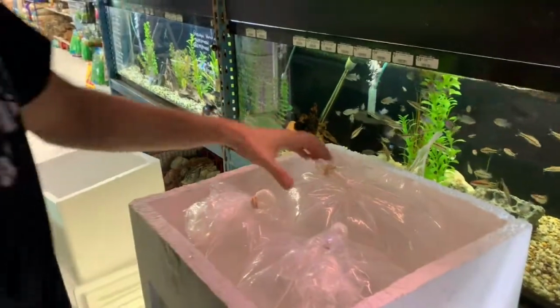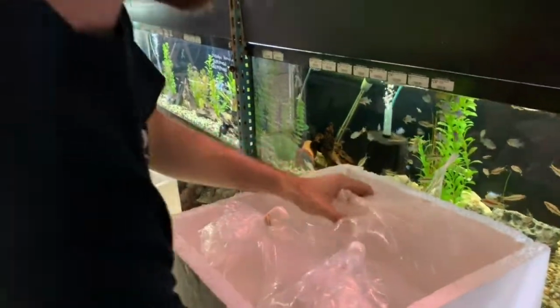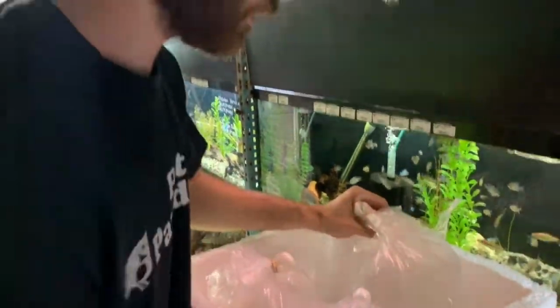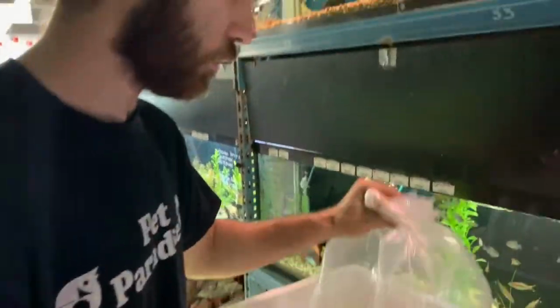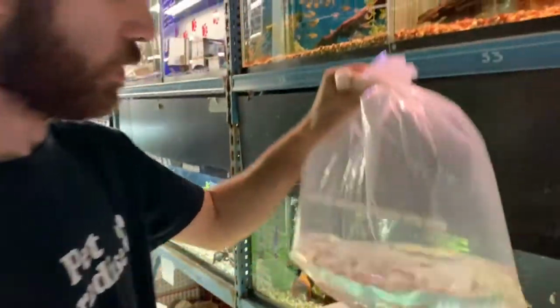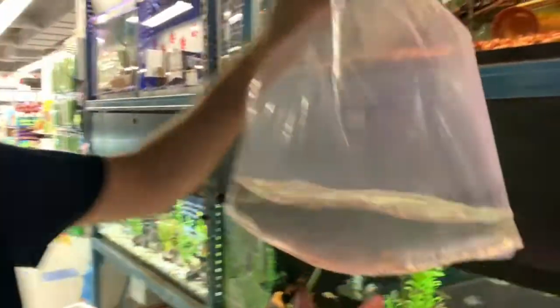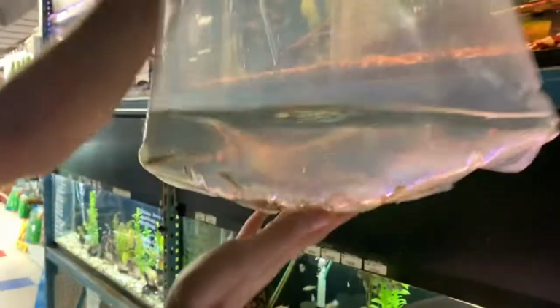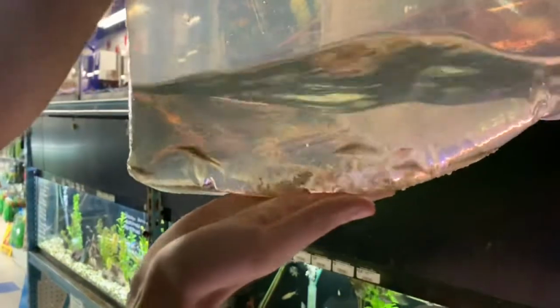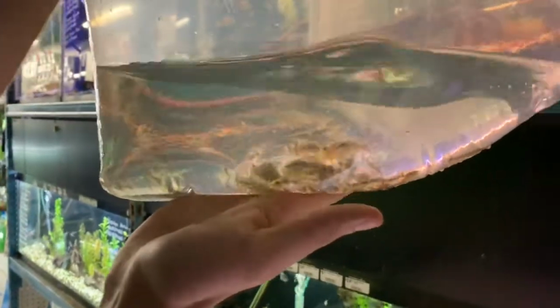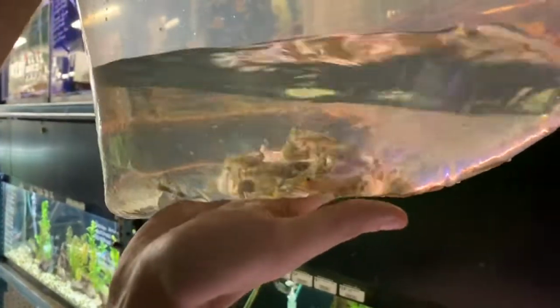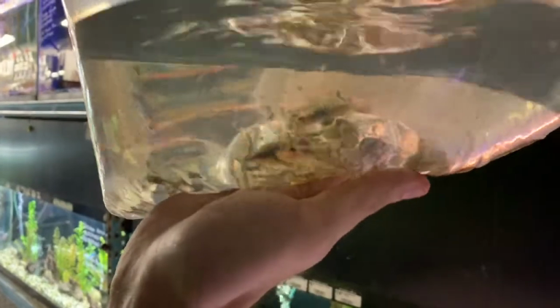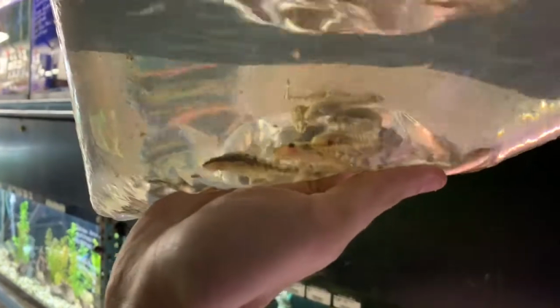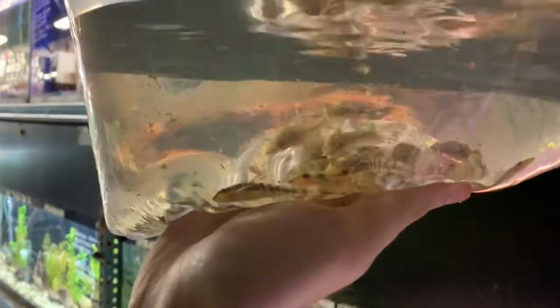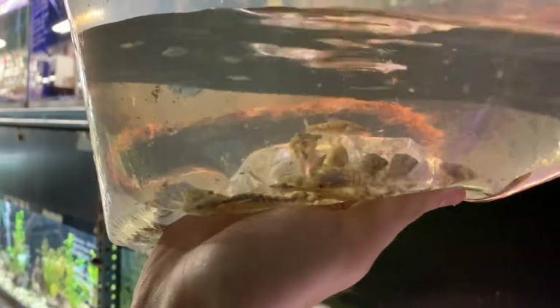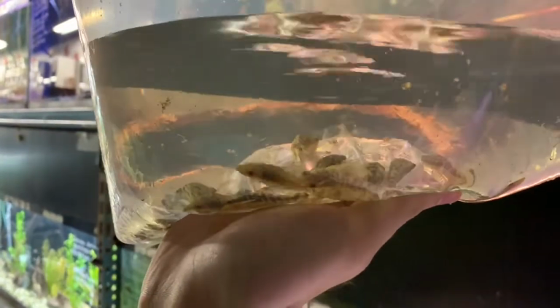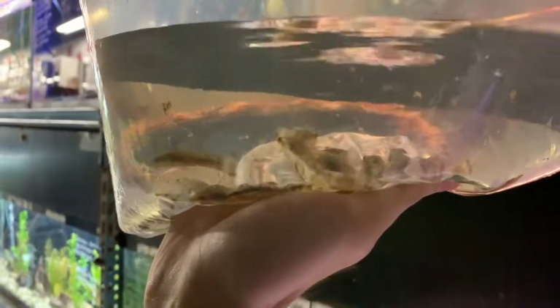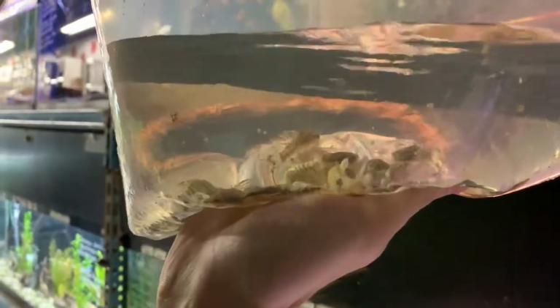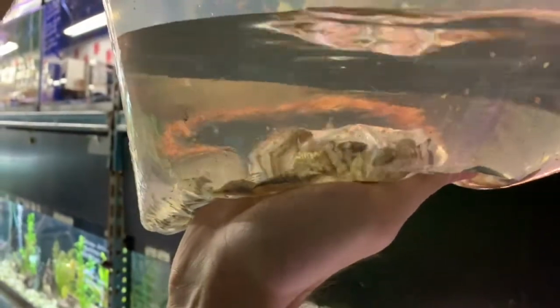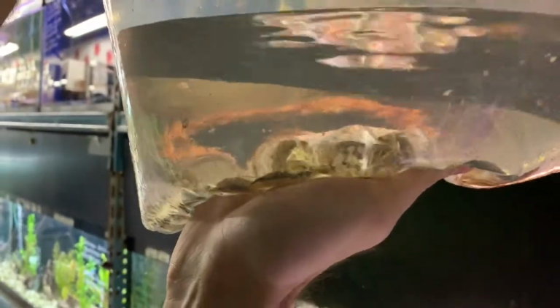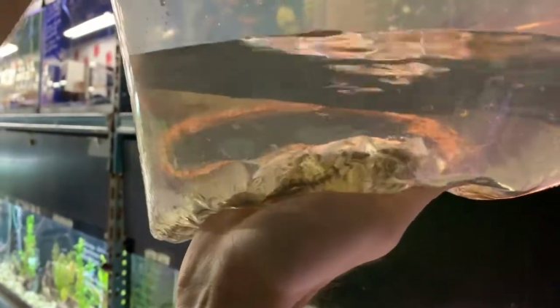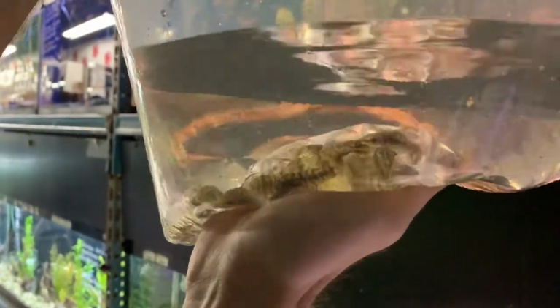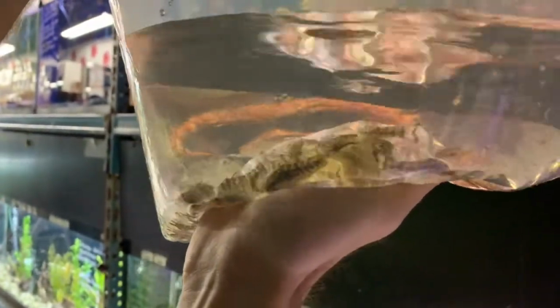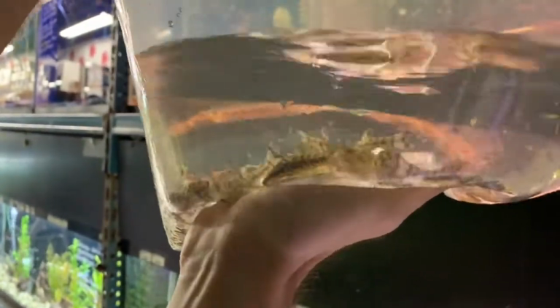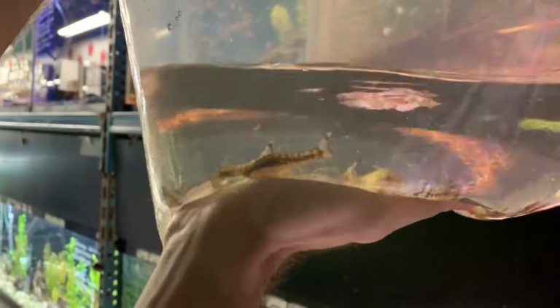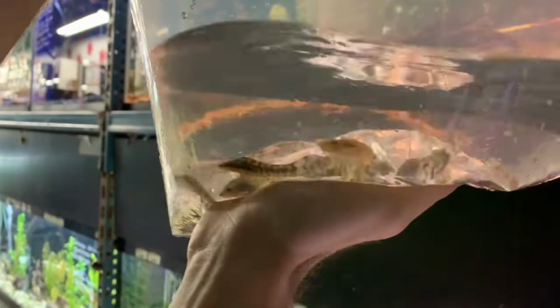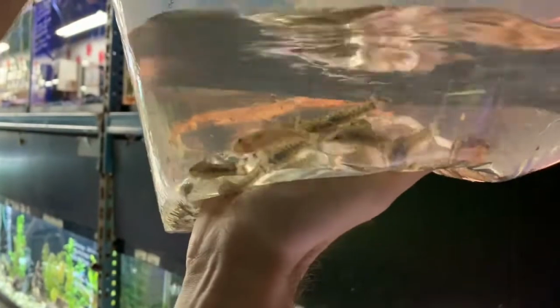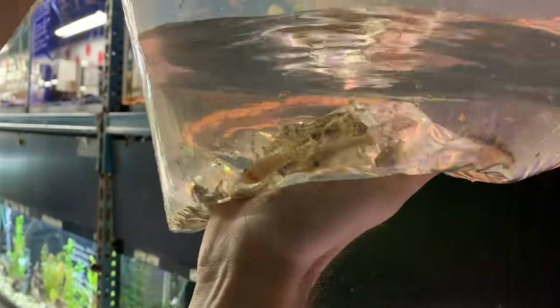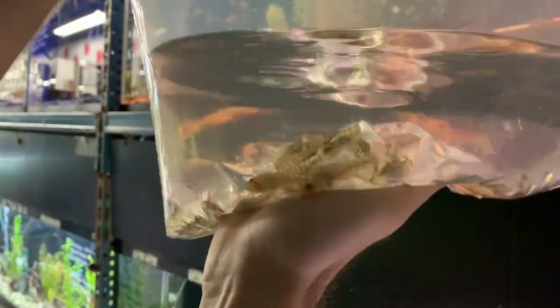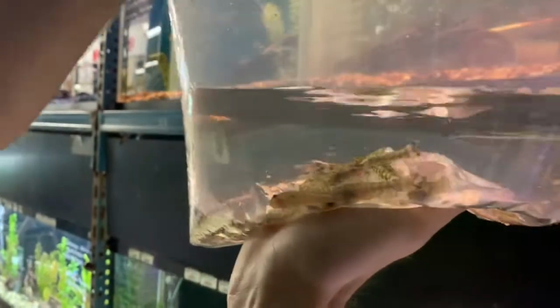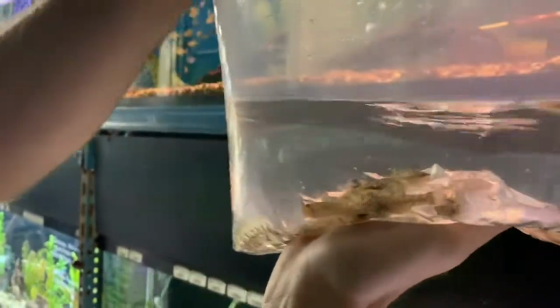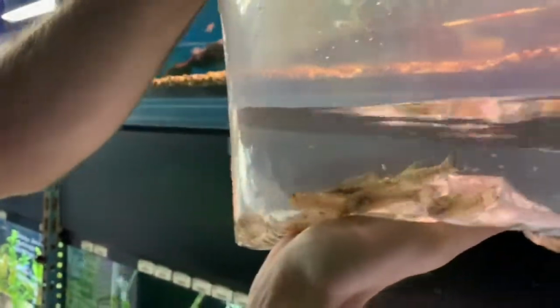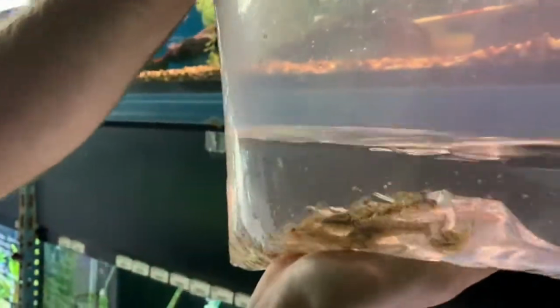These are zebra otocinclus. This is a bit of a rarer otocinclus — they're a little bit larger and also a bit more sensitive, but they do still eat algae quite well, just like all the other otocinclus species.